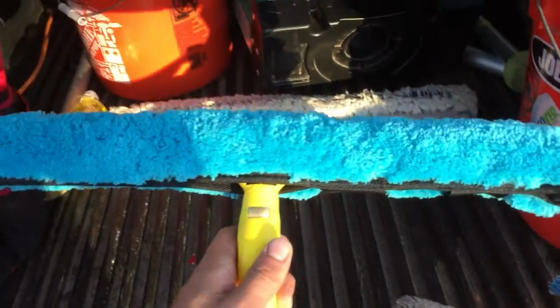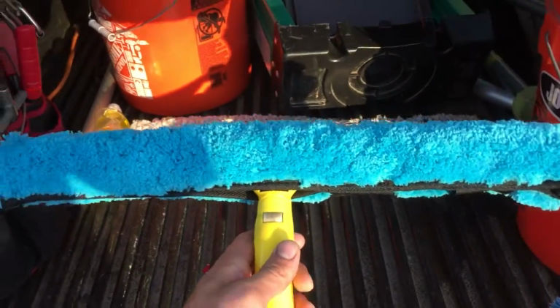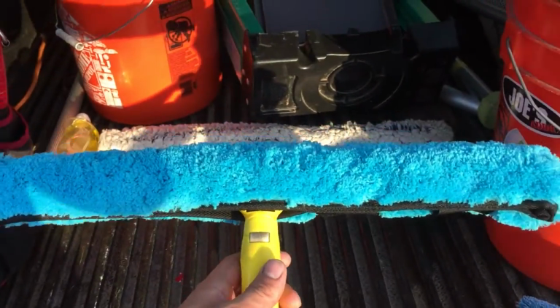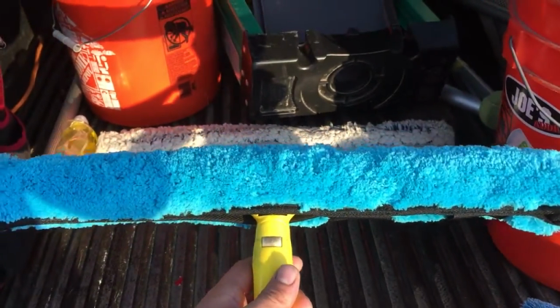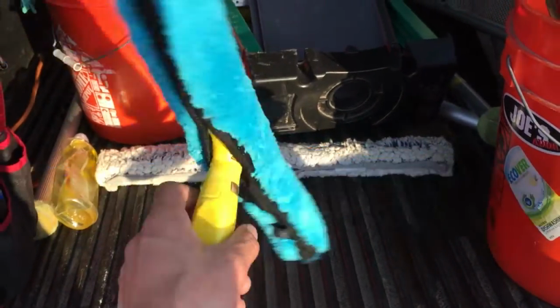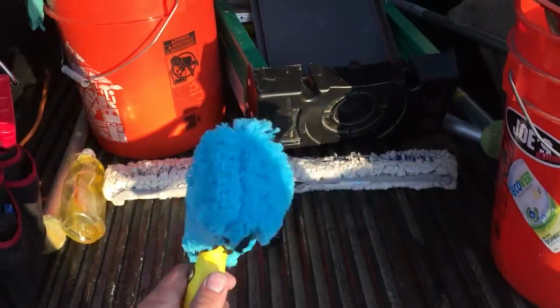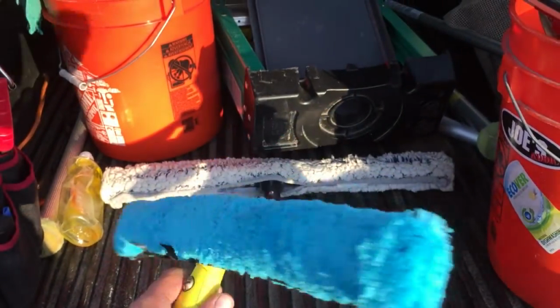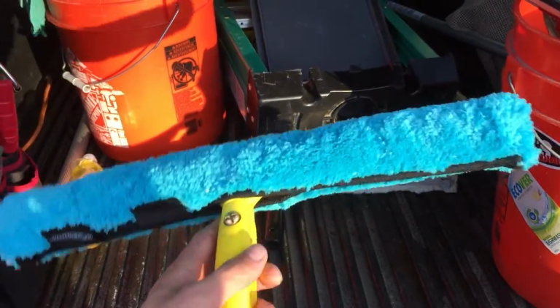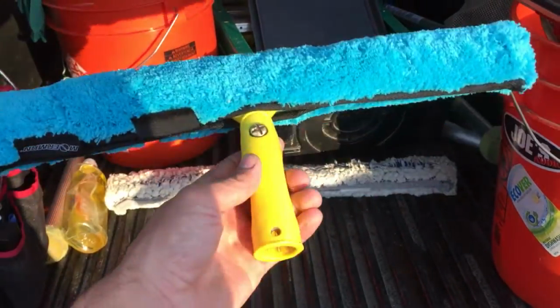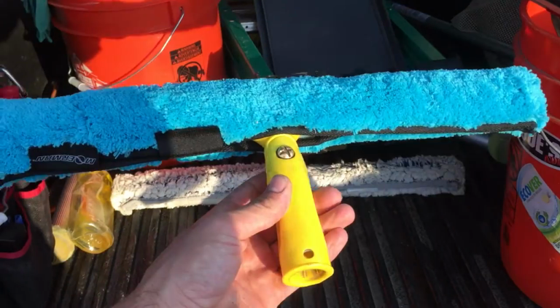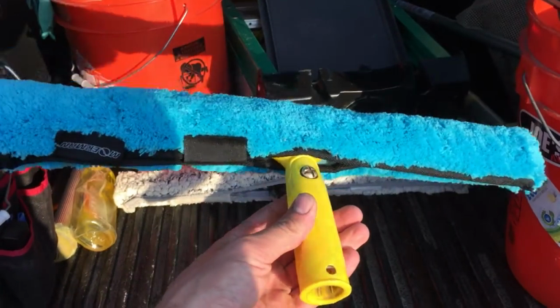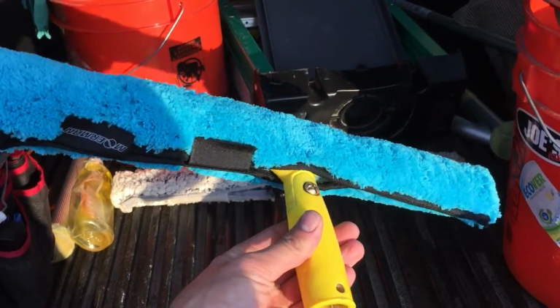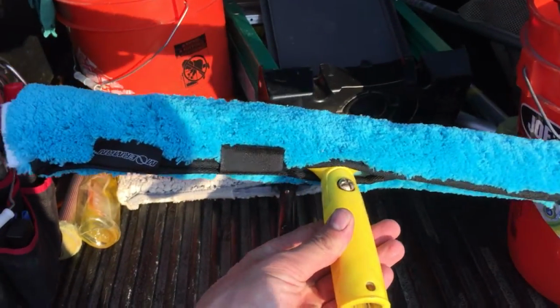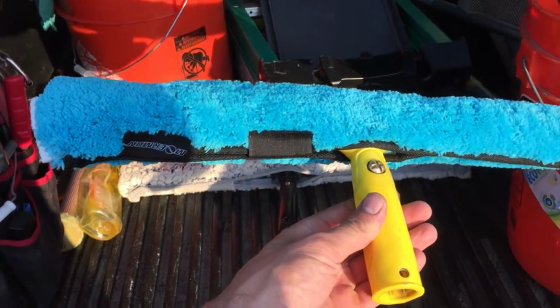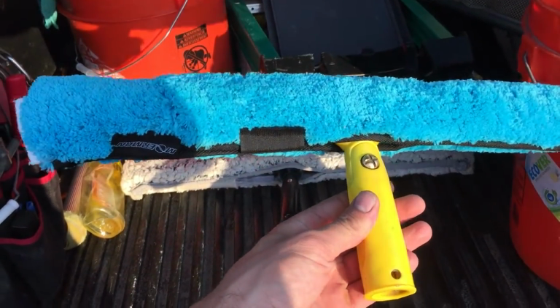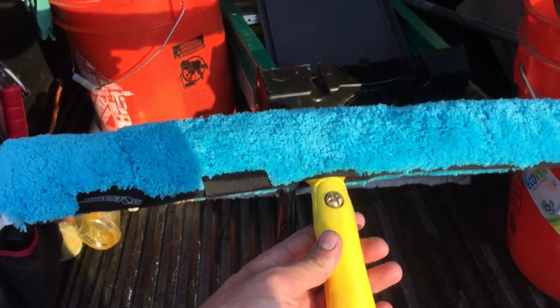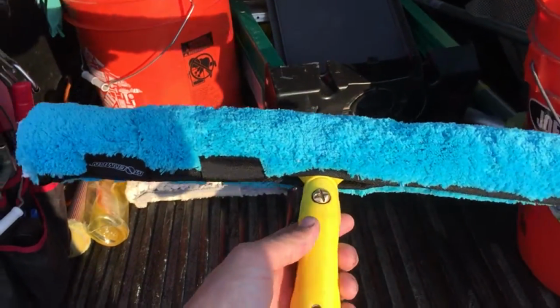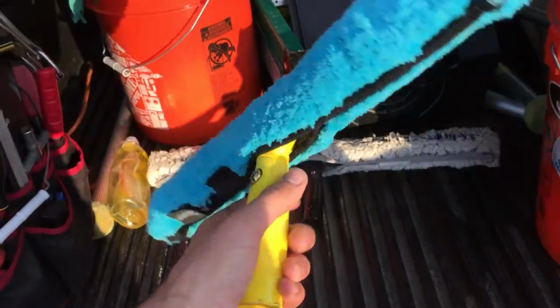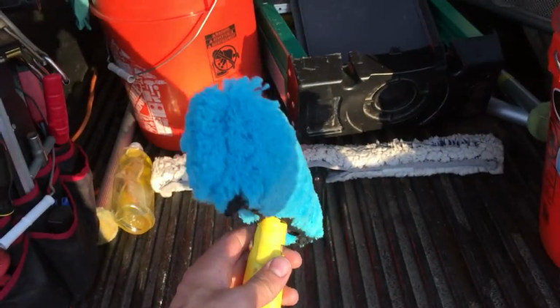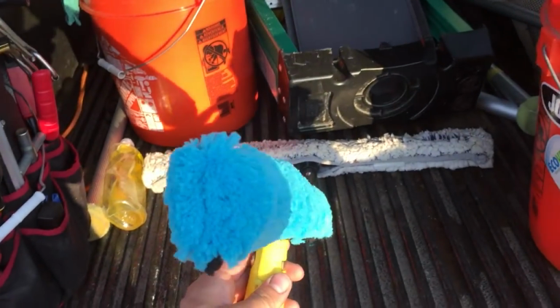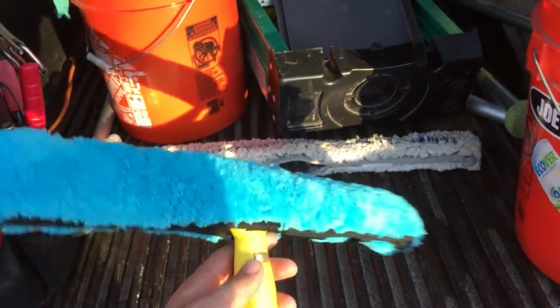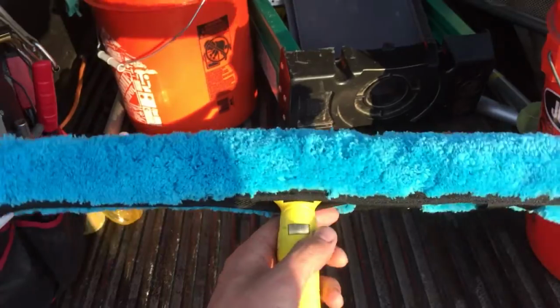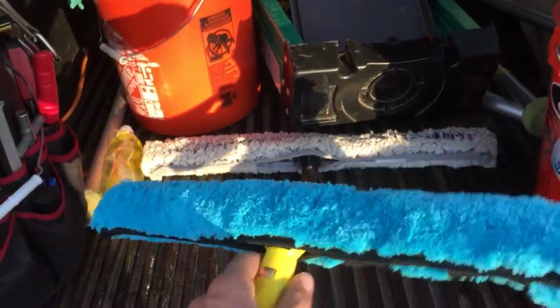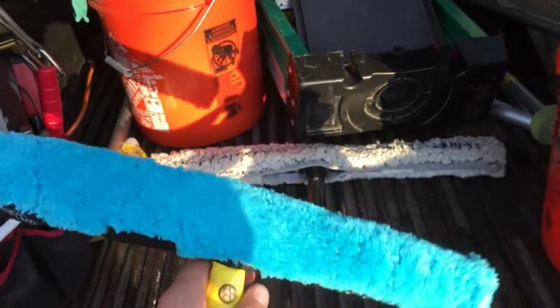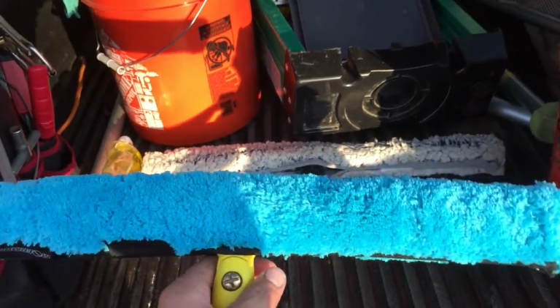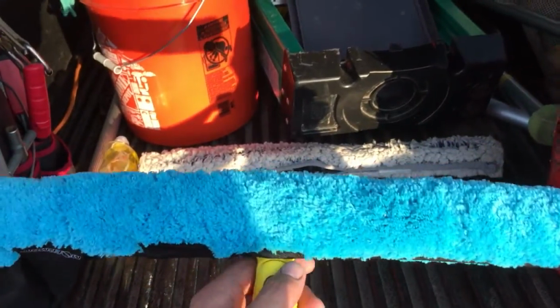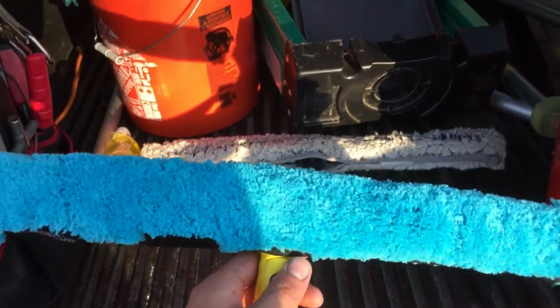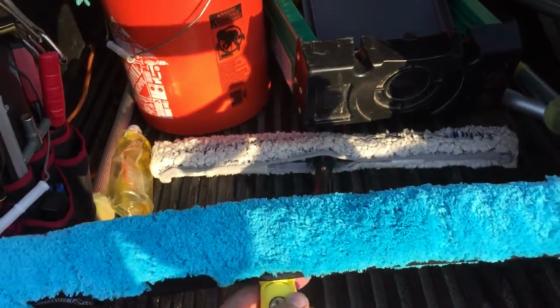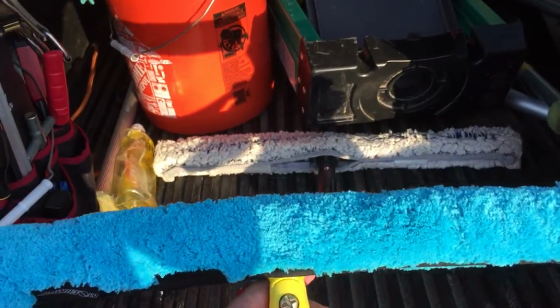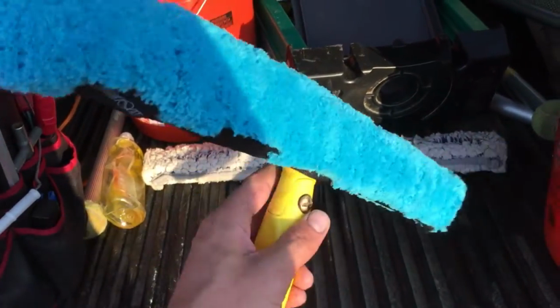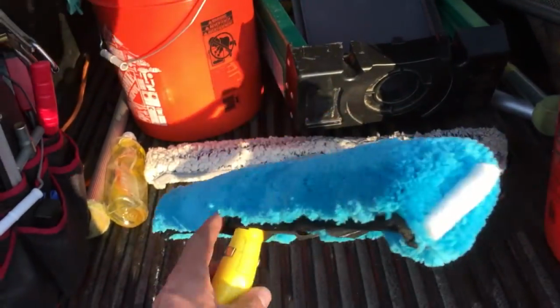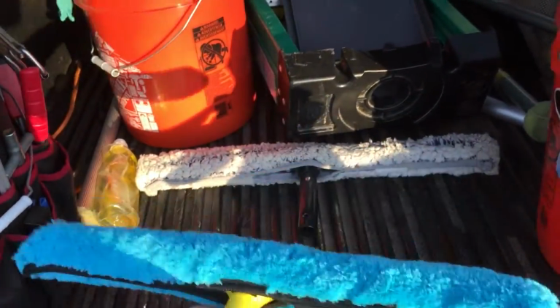This is an 18-inch Mowerman with what I think is an IPC handle, though I'm not sure about that. This thing holds a ton of water — really great handle as well, great applicator.